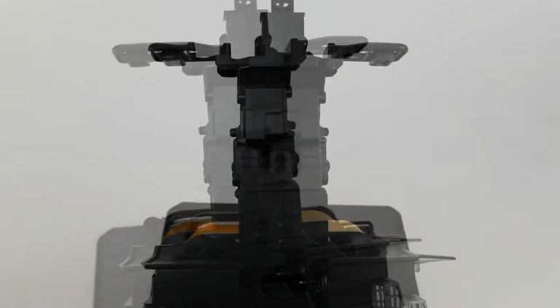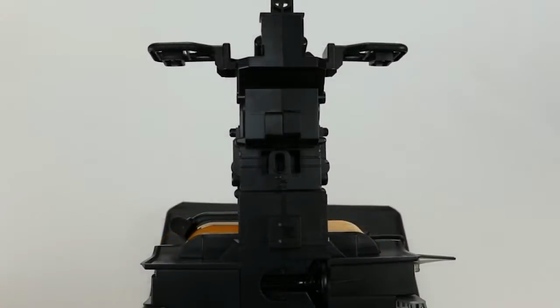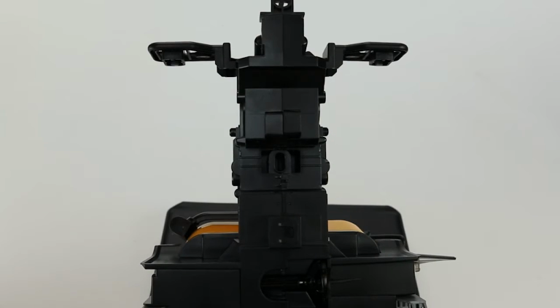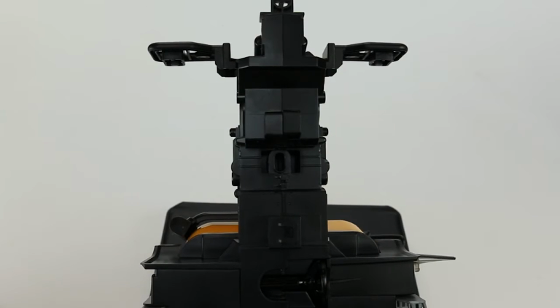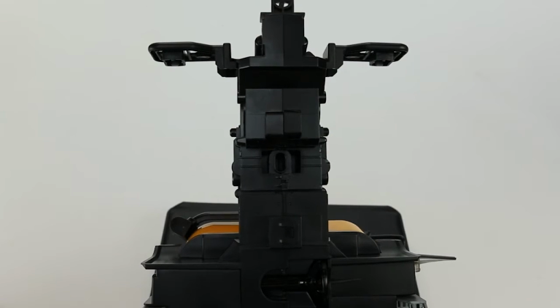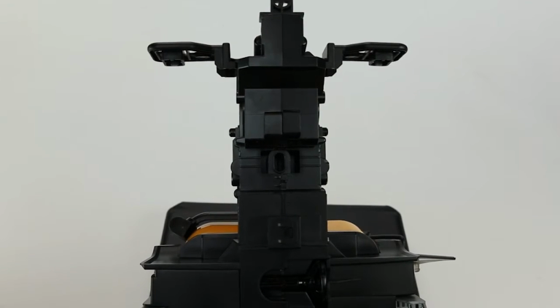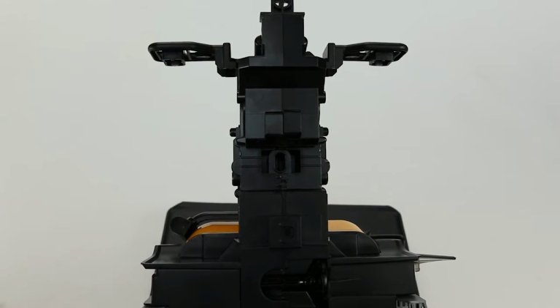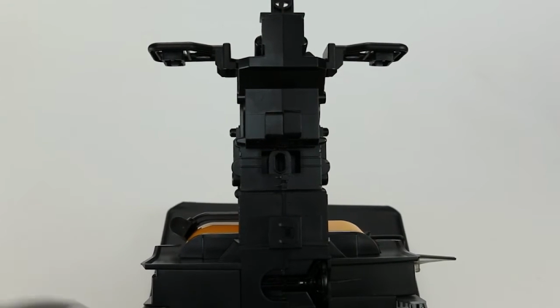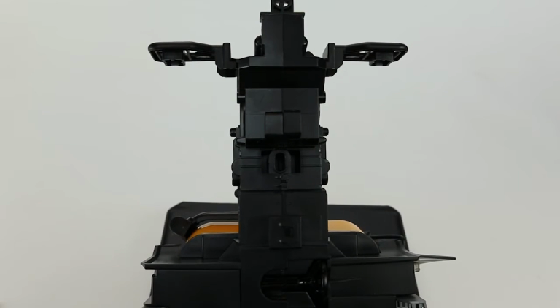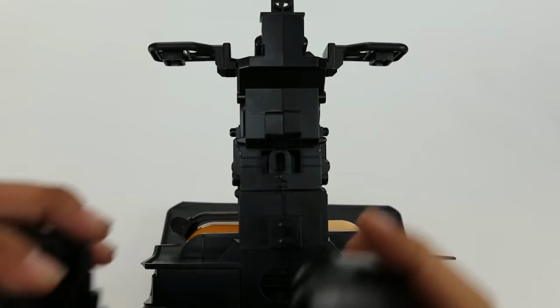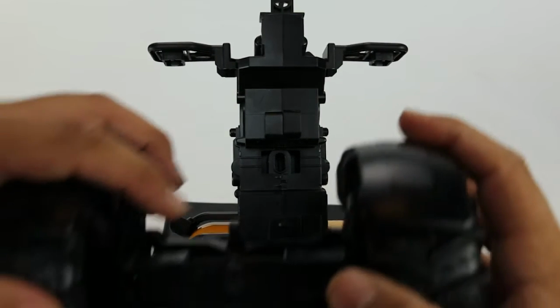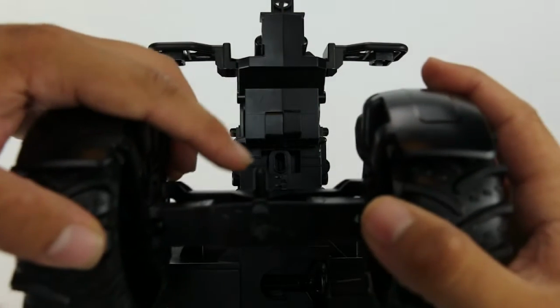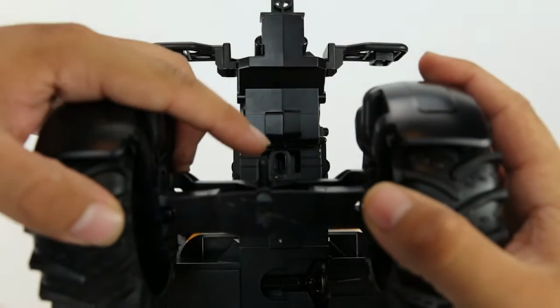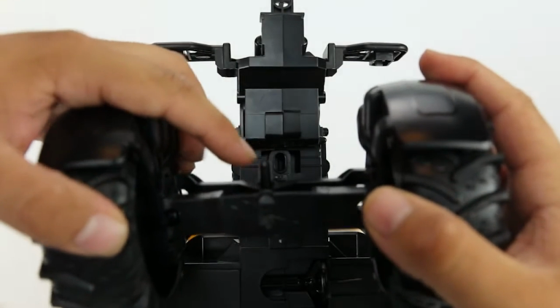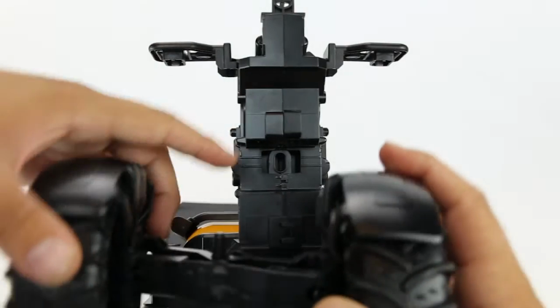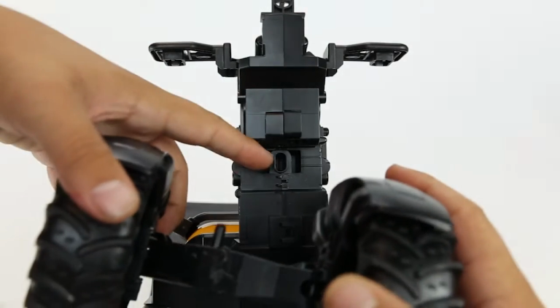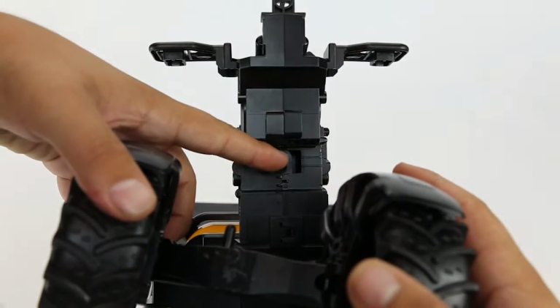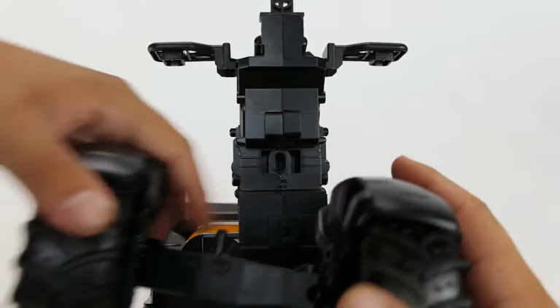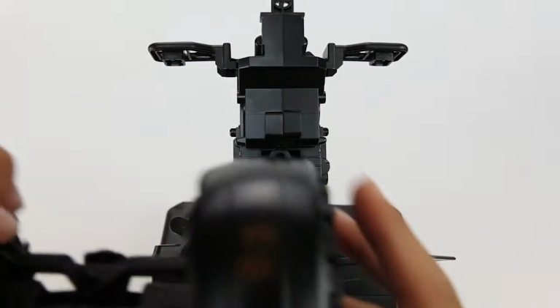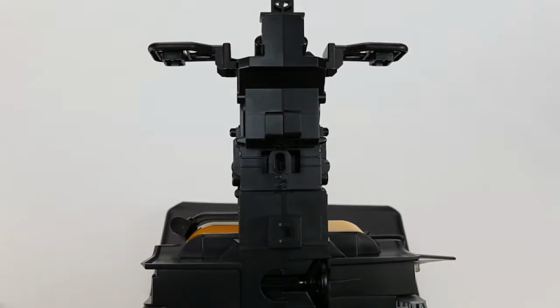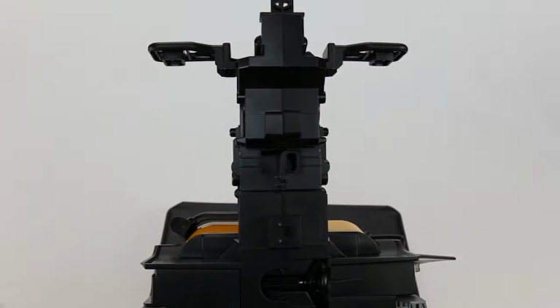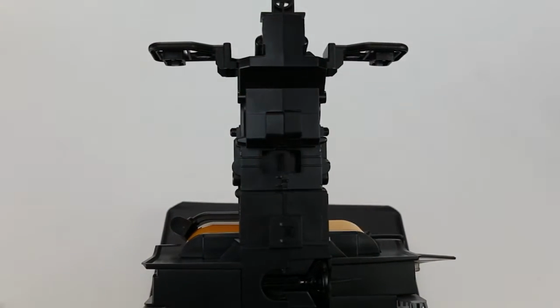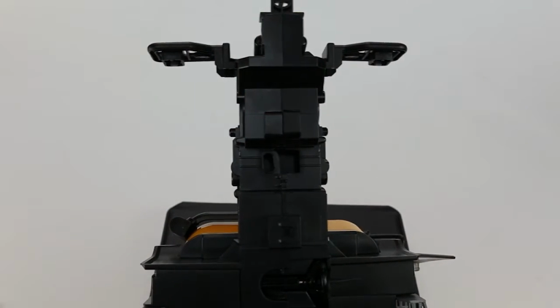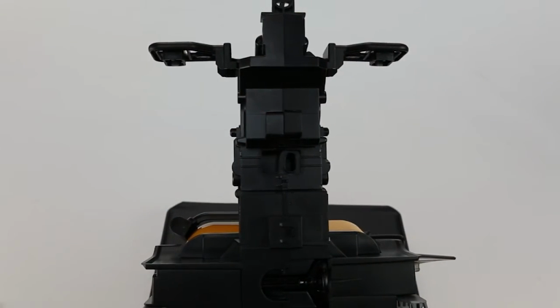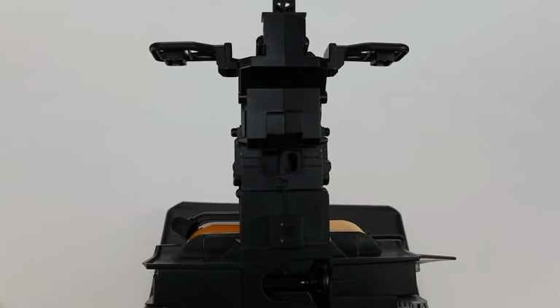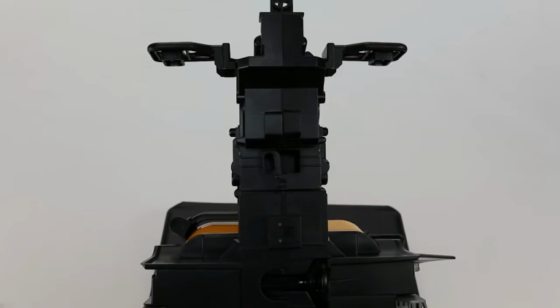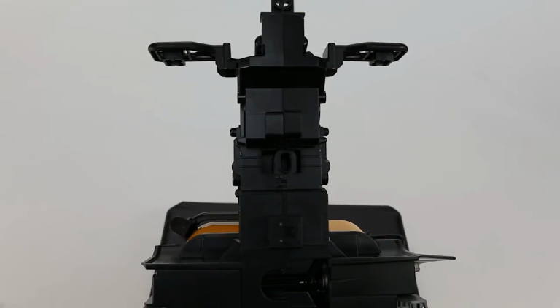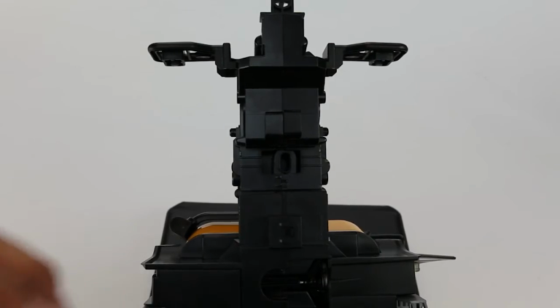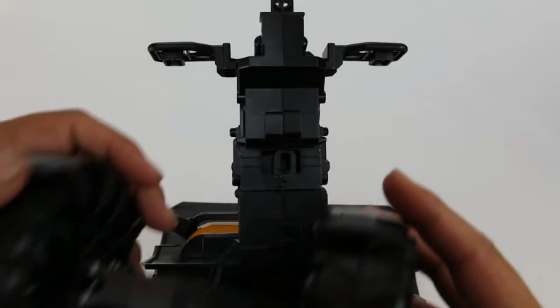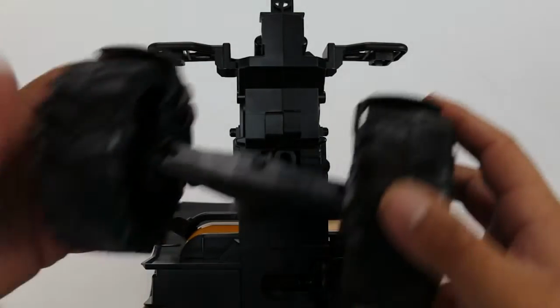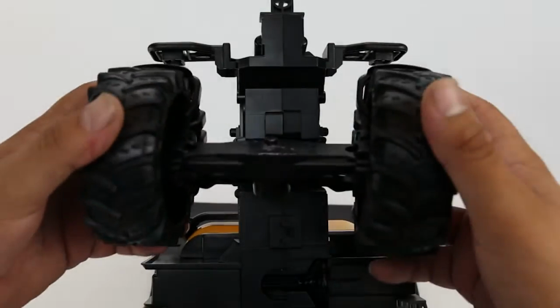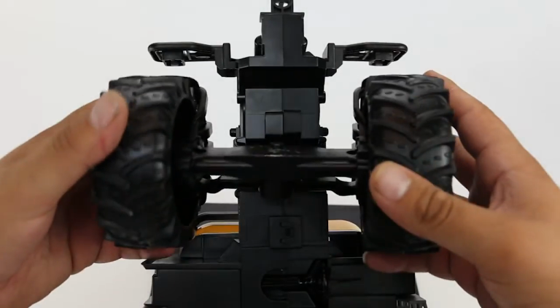To assemble the front axle, what you're going to want to do is make sure that this plastic is inserted into the slot right here, because that is what will control the four-wheel steering.